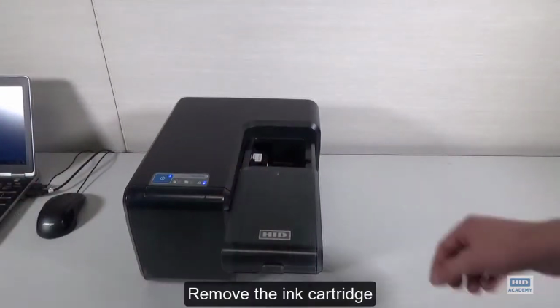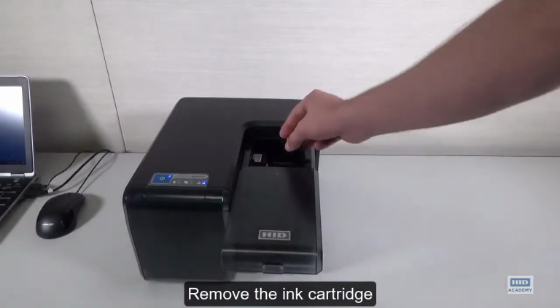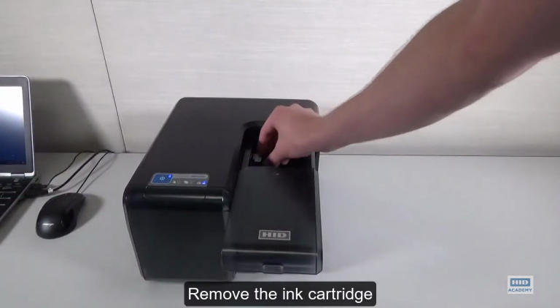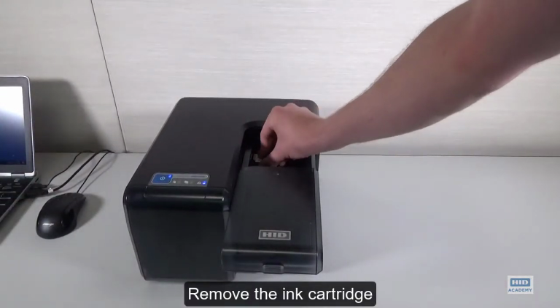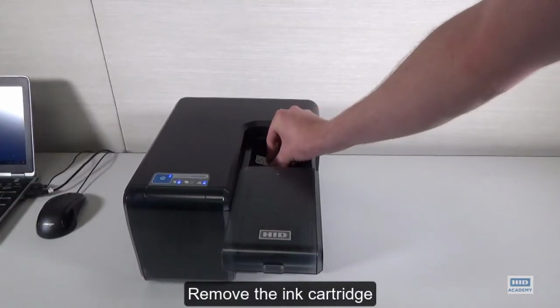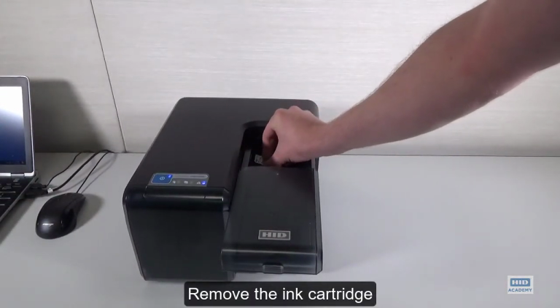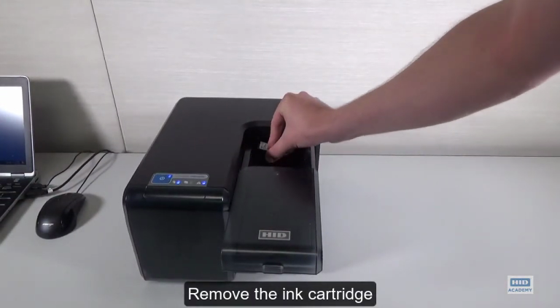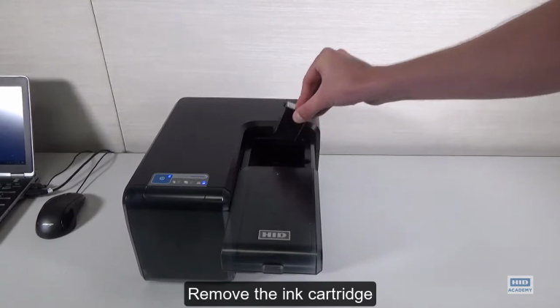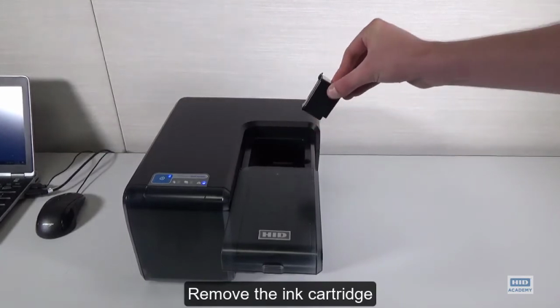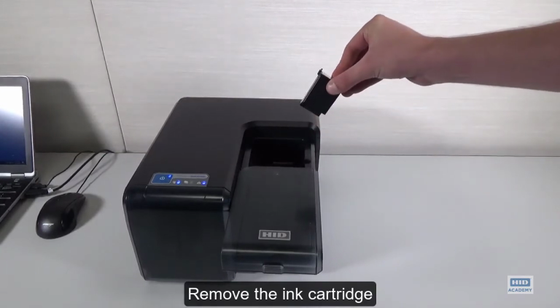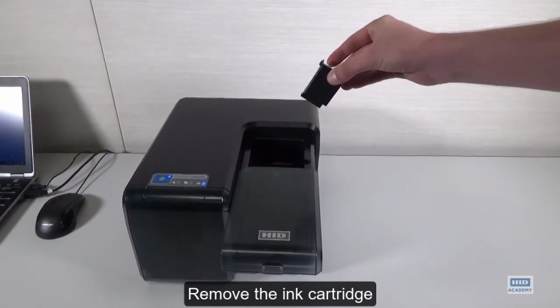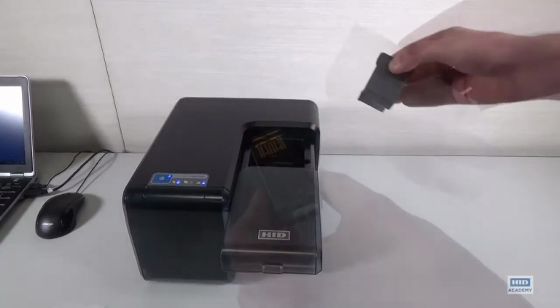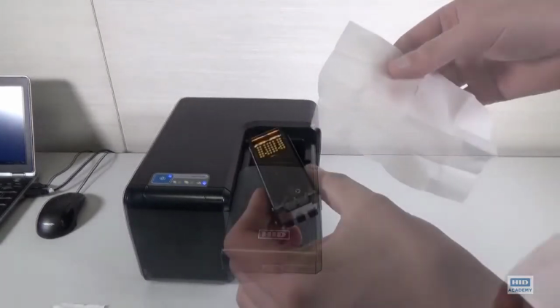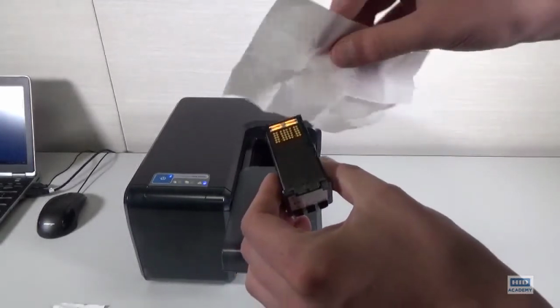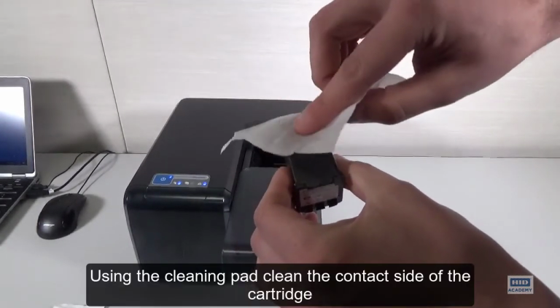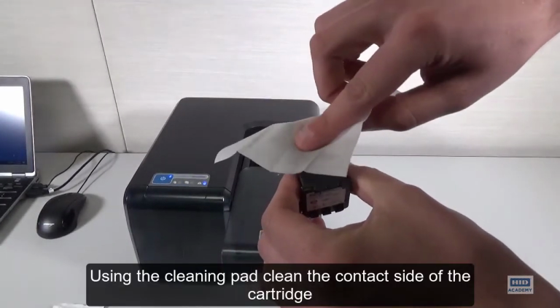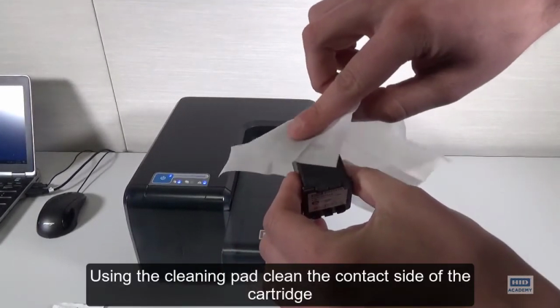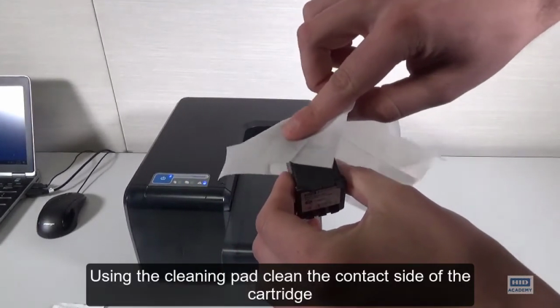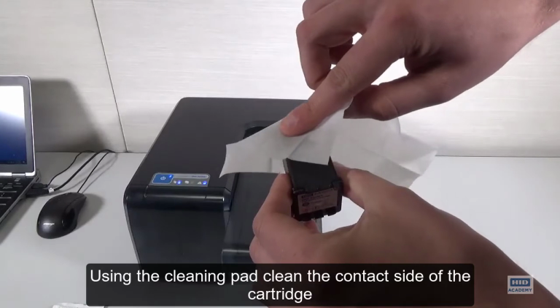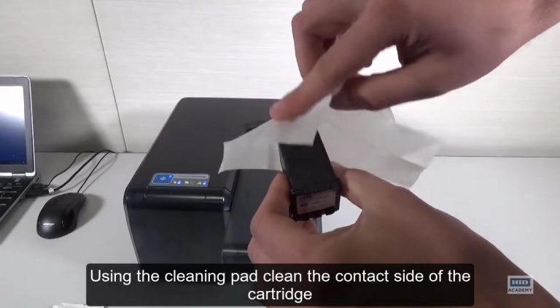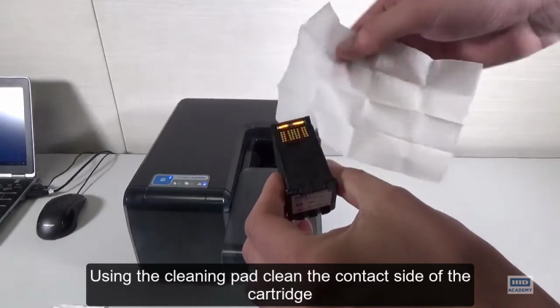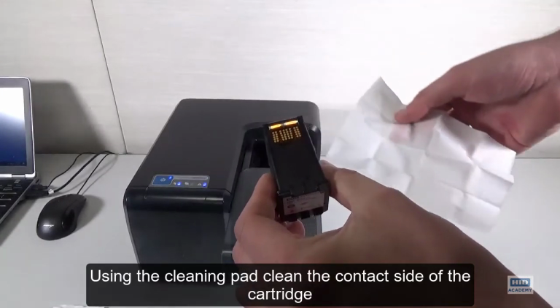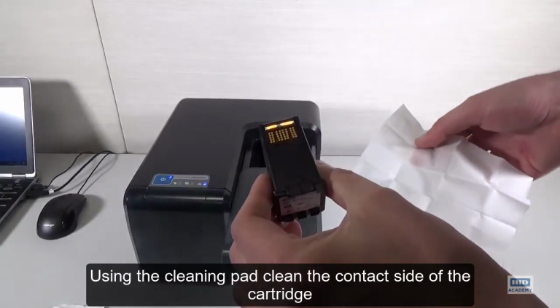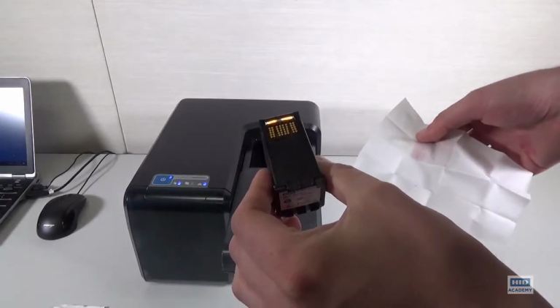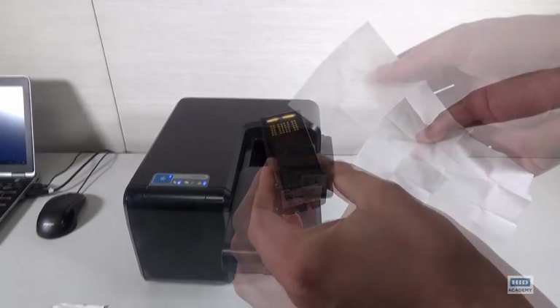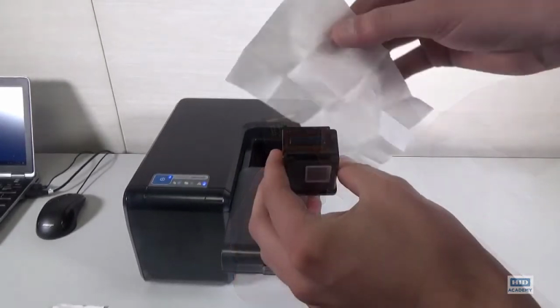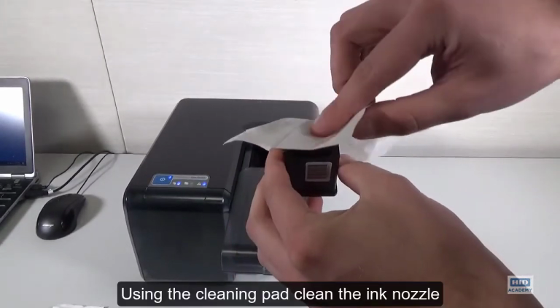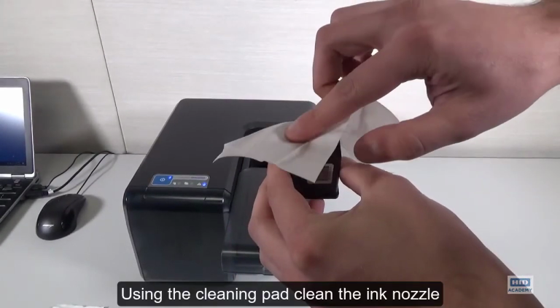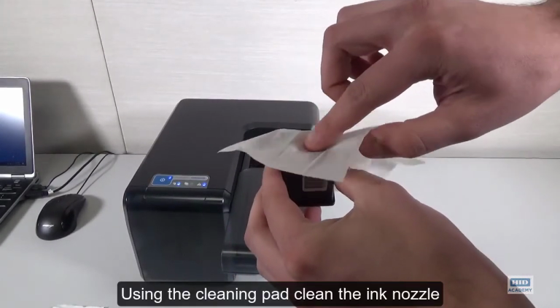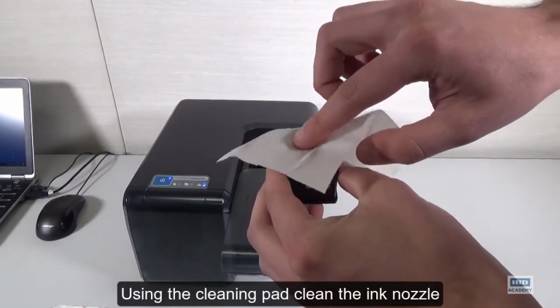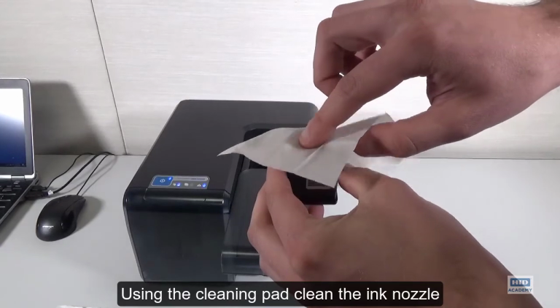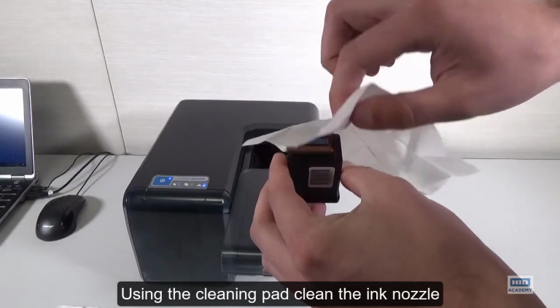Remove the ink cartridge. Using the cleaning pad, clean the contact side of the cartridge. Using the cleaning pad, clean the ink nozzle.